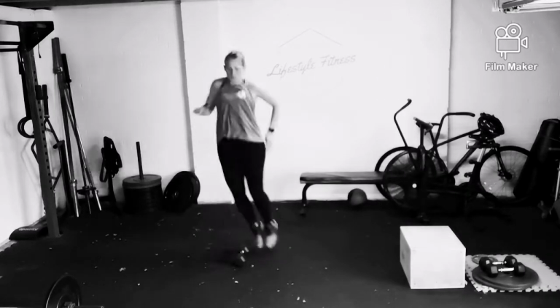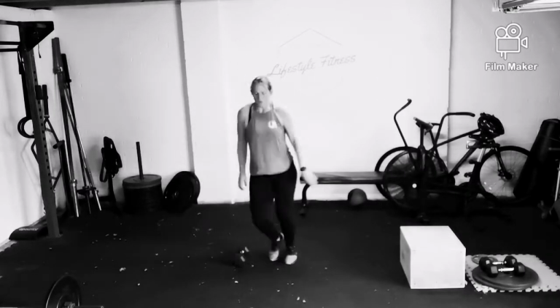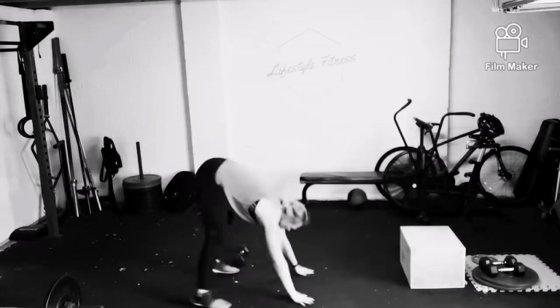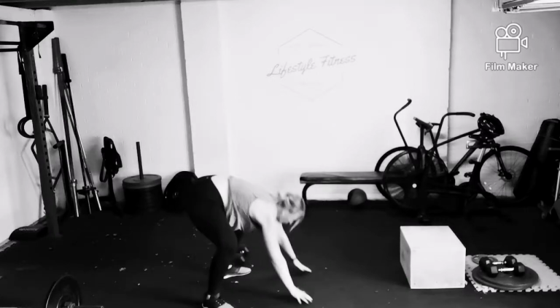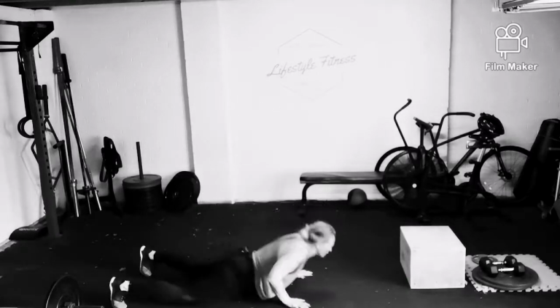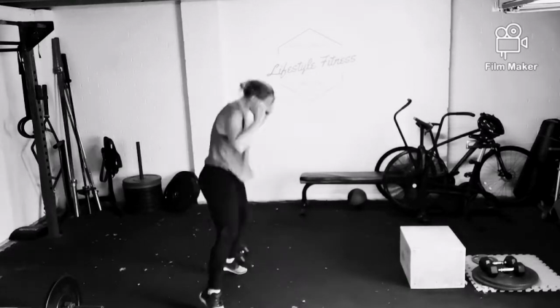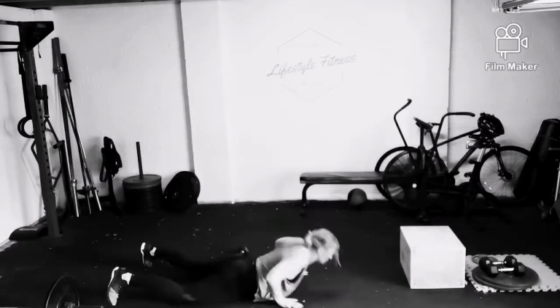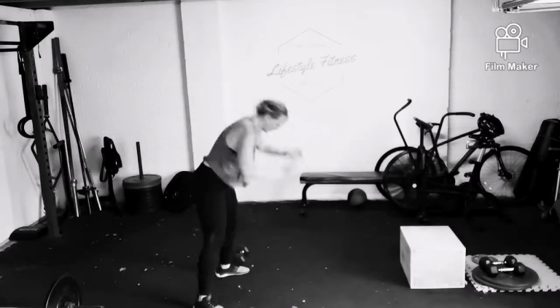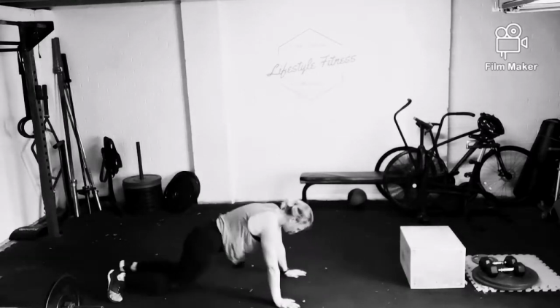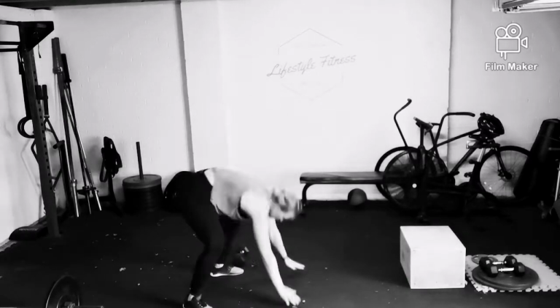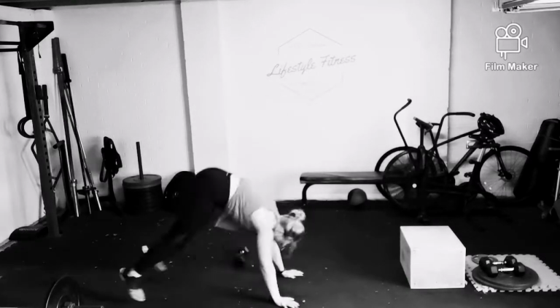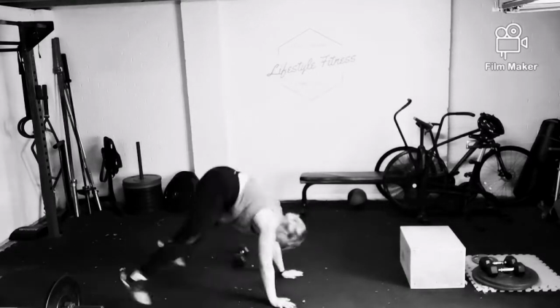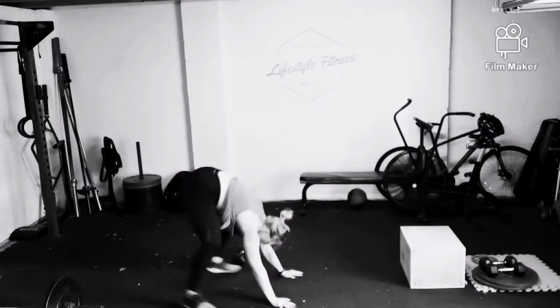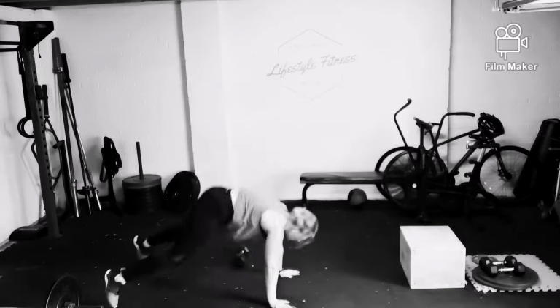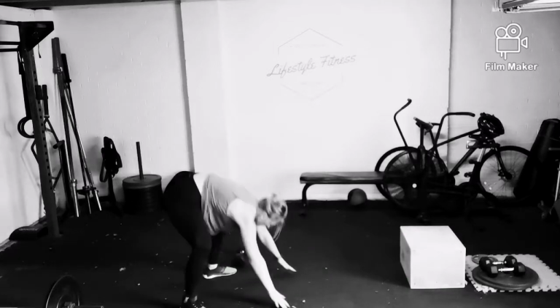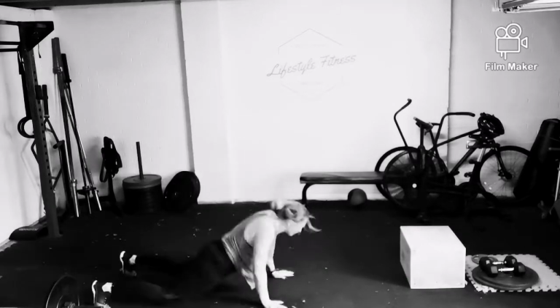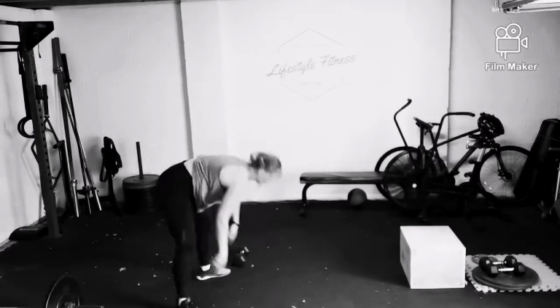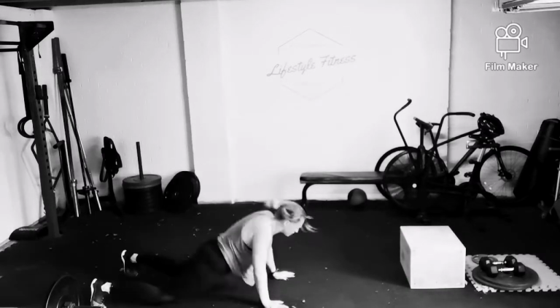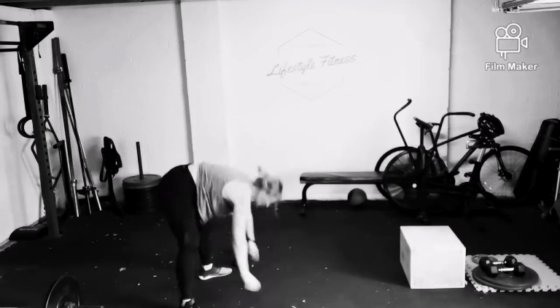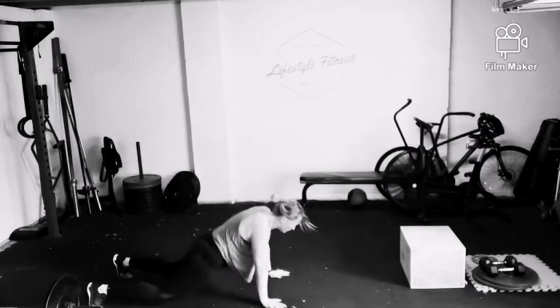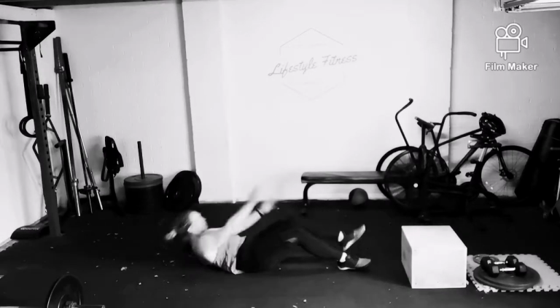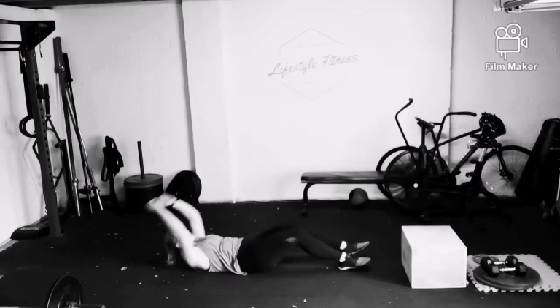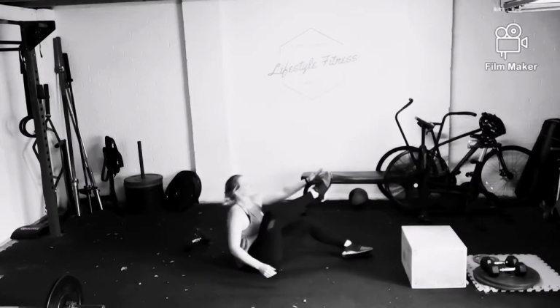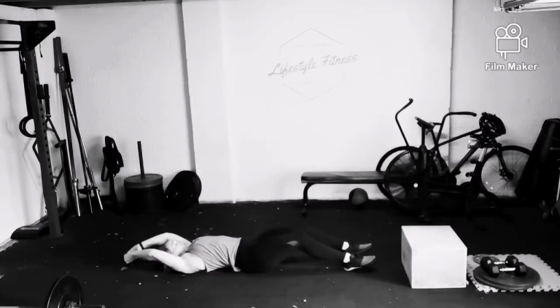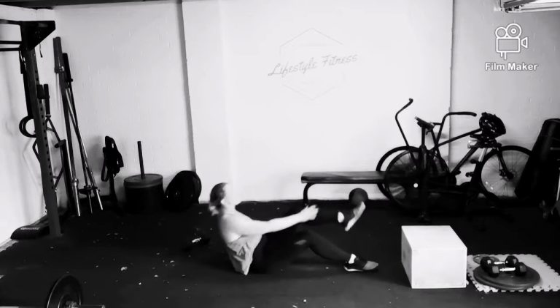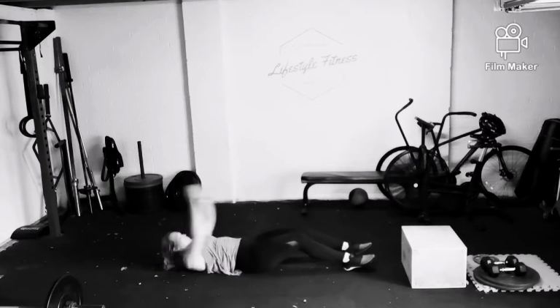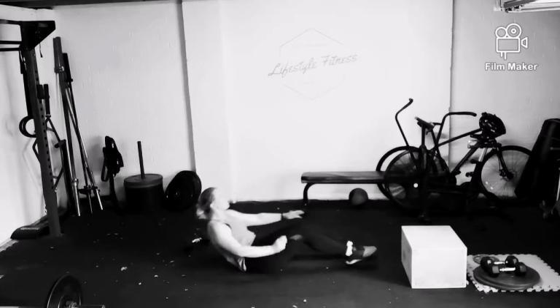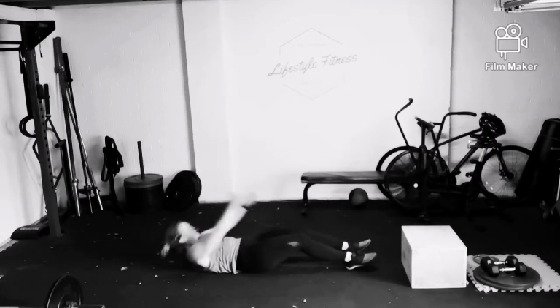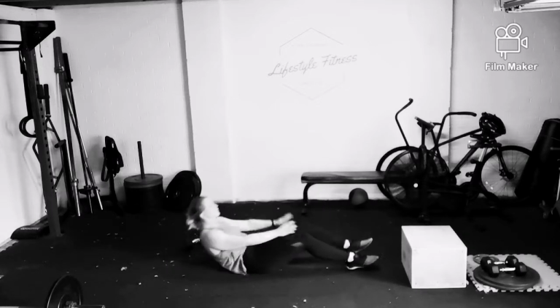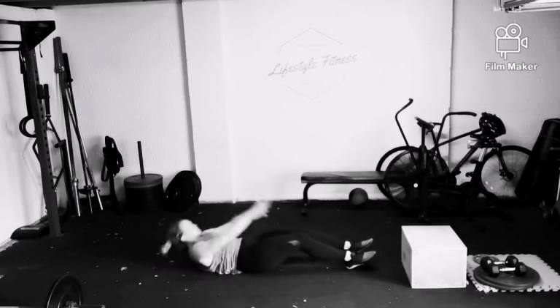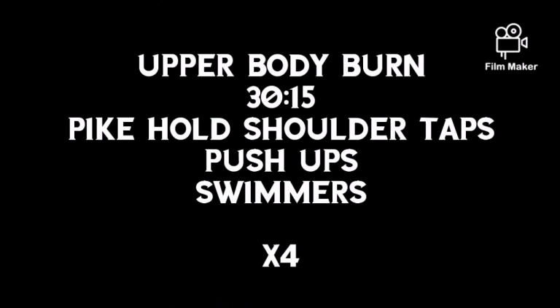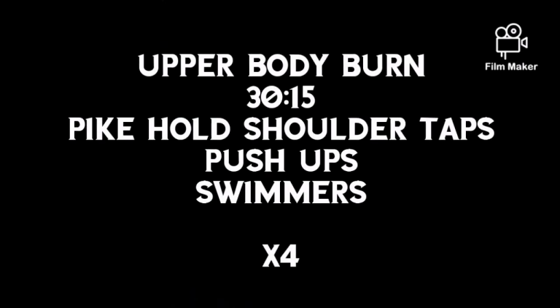Third round, again, you're going to do 30 lateral hops, 15 burpees, and then you're going to go straight into V-sits for the remaining time. Once you've finished these three windows, you're going to have a two-minute rest, and then you're going to repeat the whole thing again.